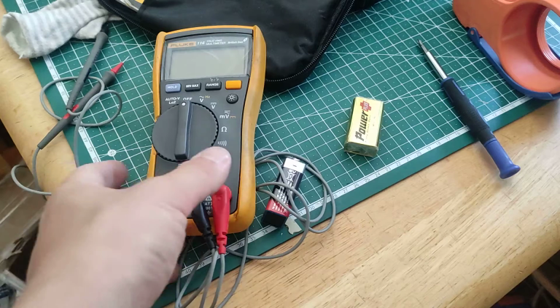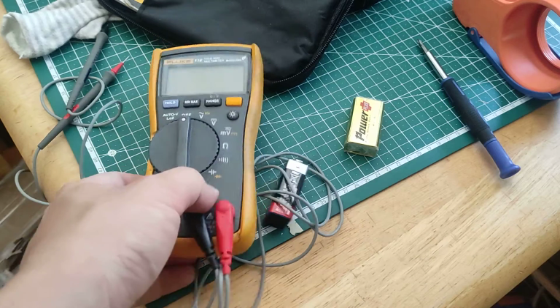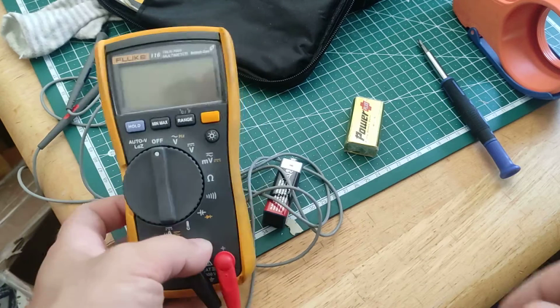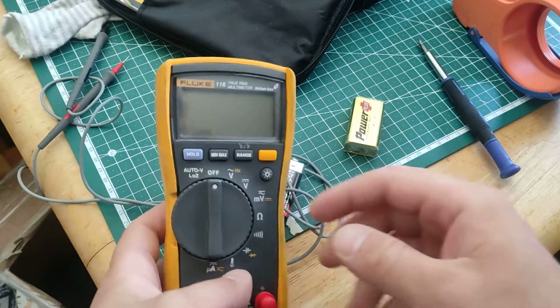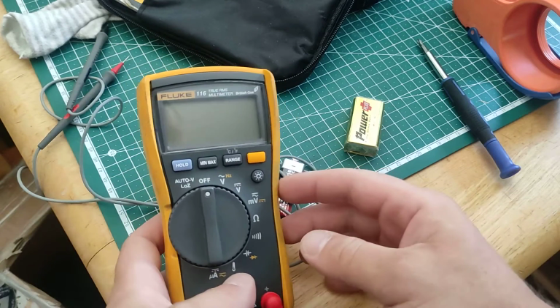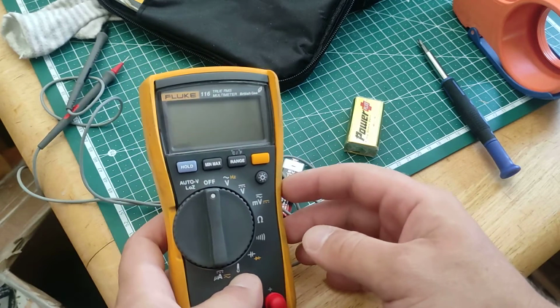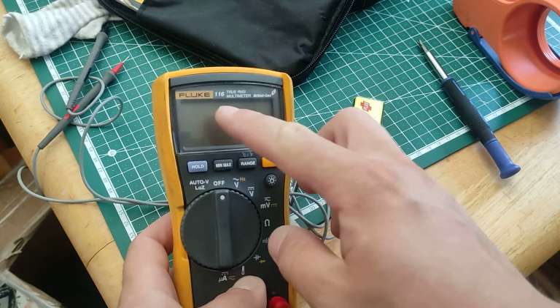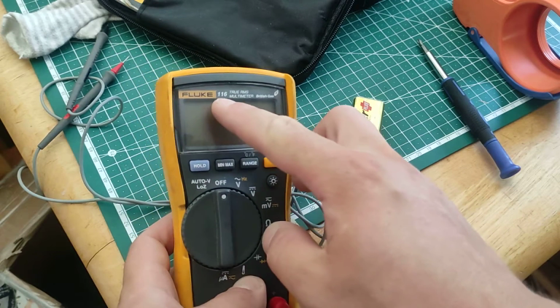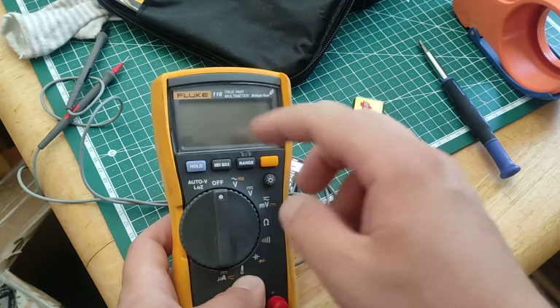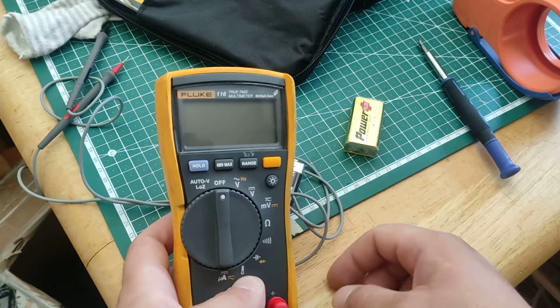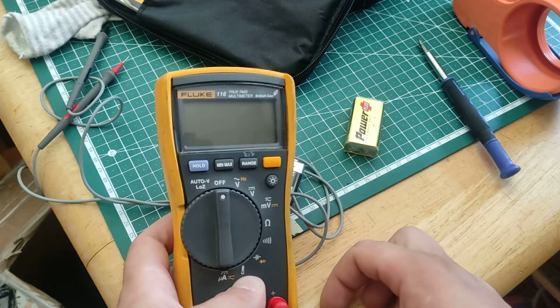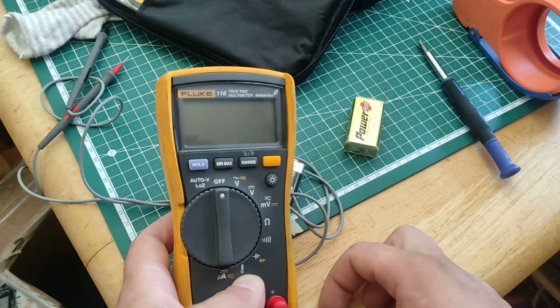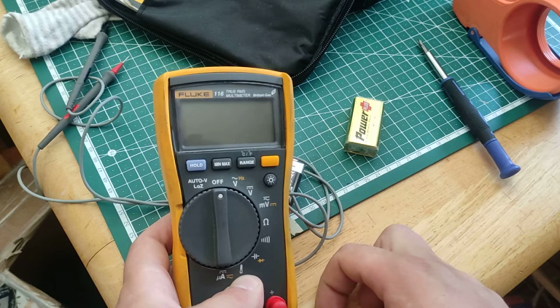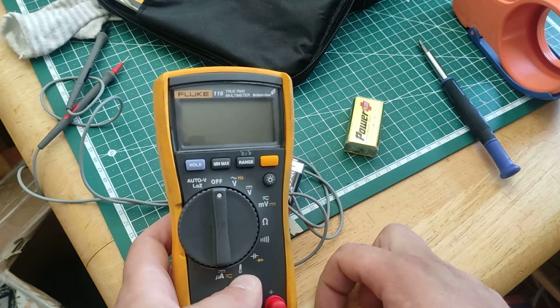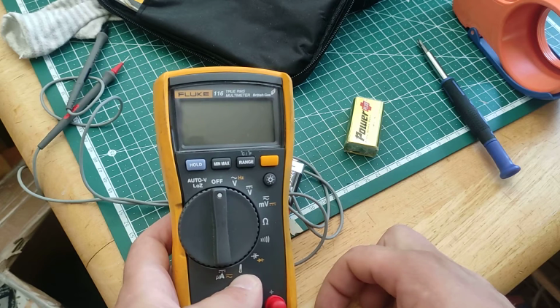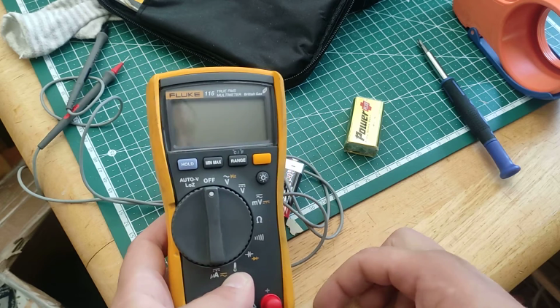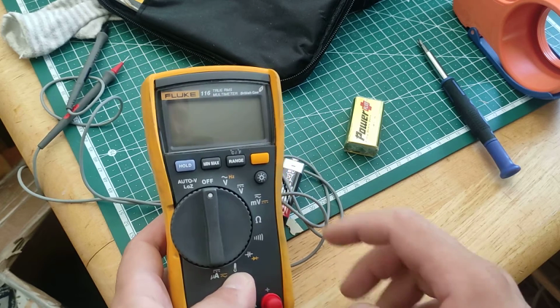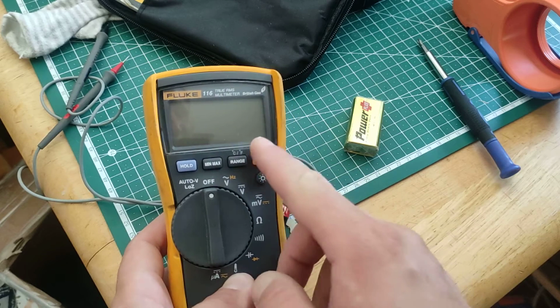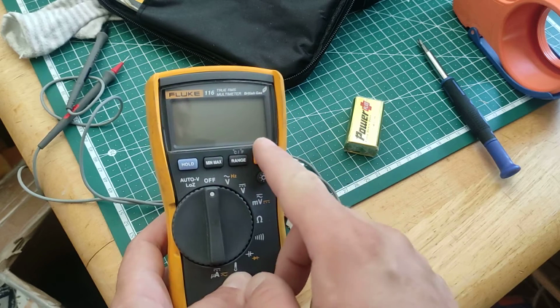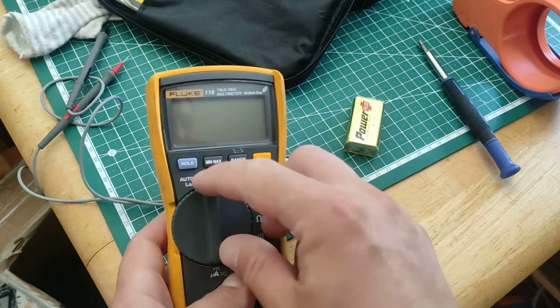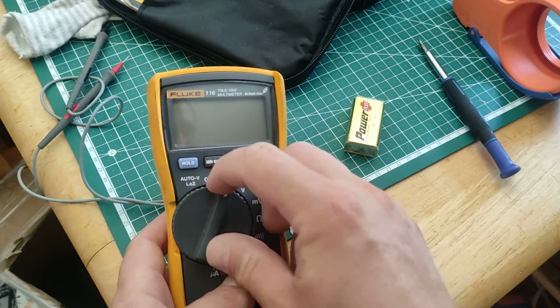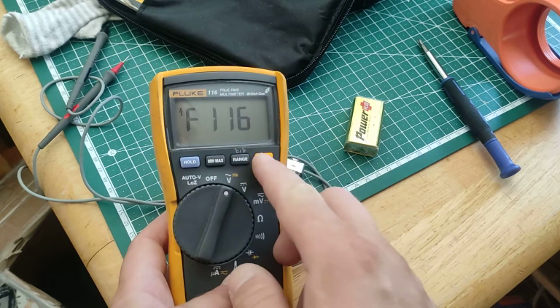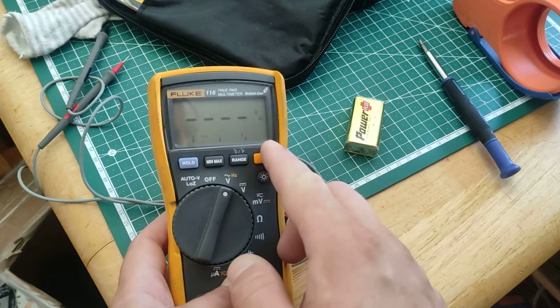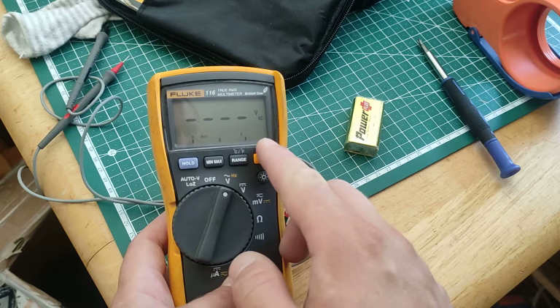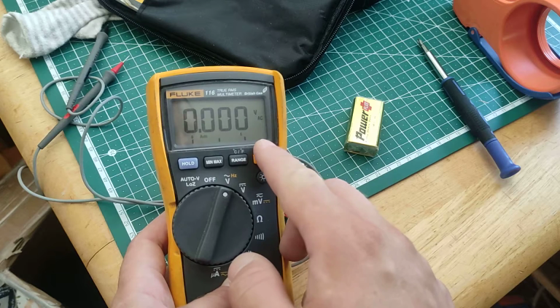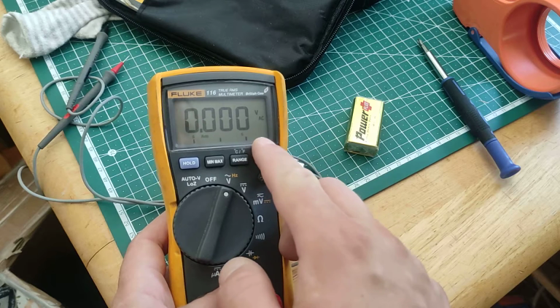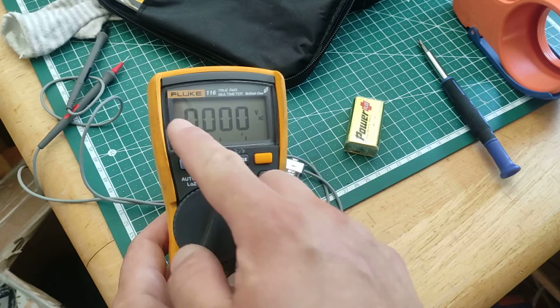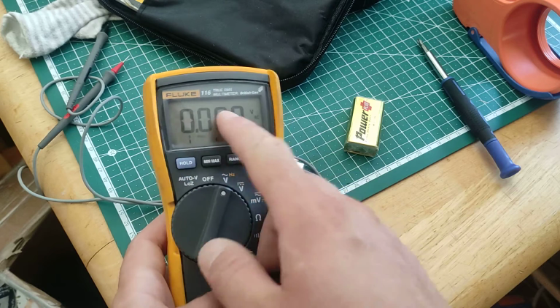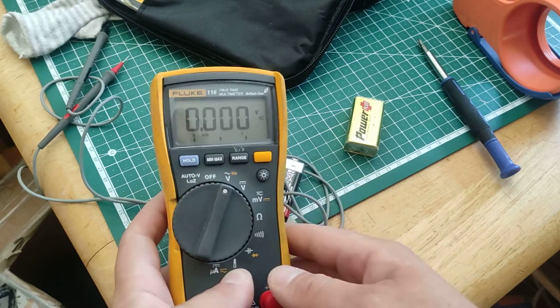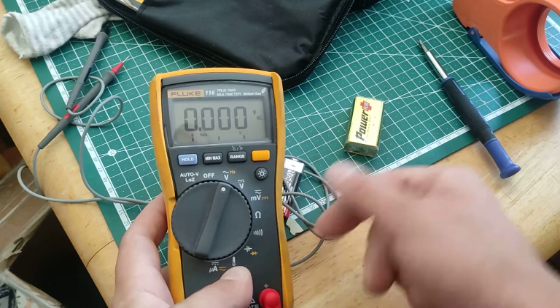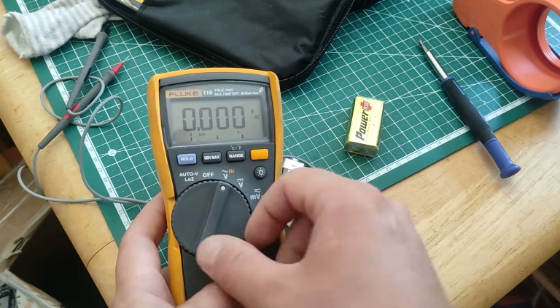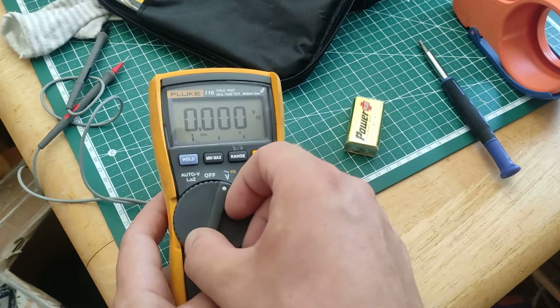I am fixing everything, and because there is always something to be fixed, I will show you how to replace the battery on our Fluke 116. If you have a battery sign, it comes up right here in the bottom, or if it says 'battery,' it needs to be replaced.